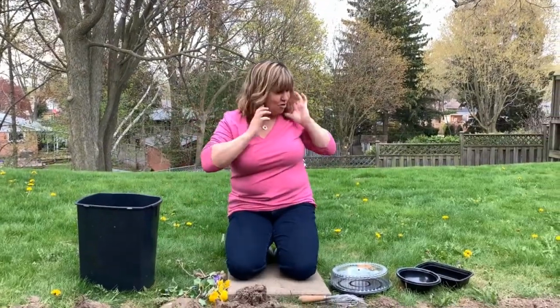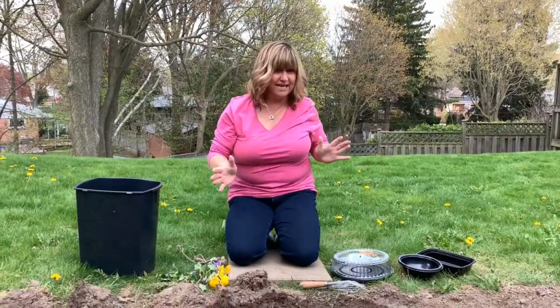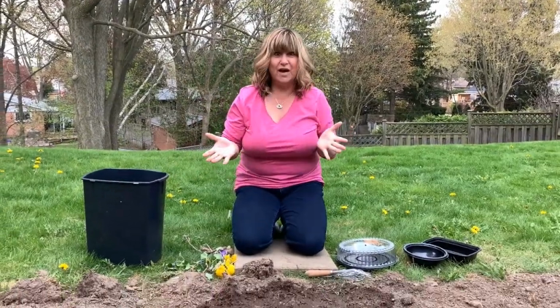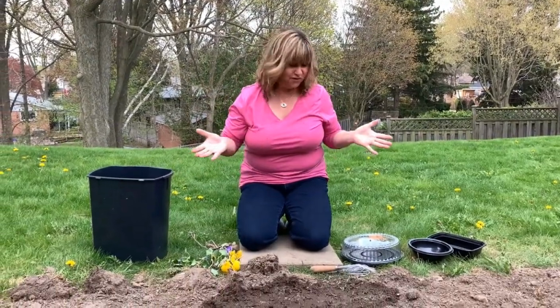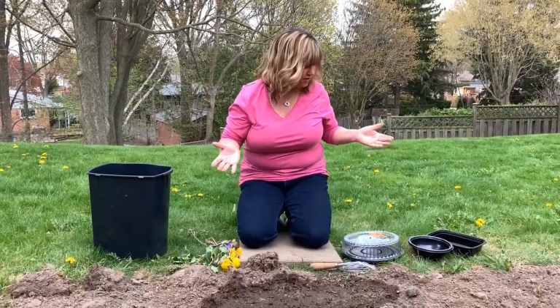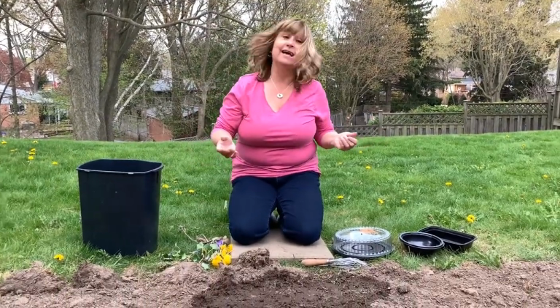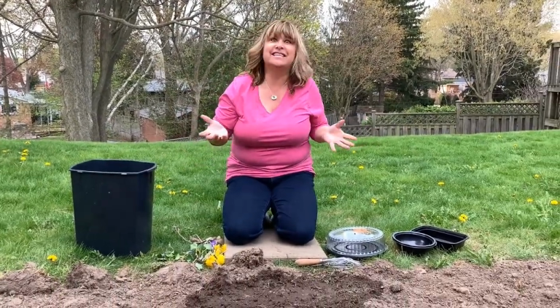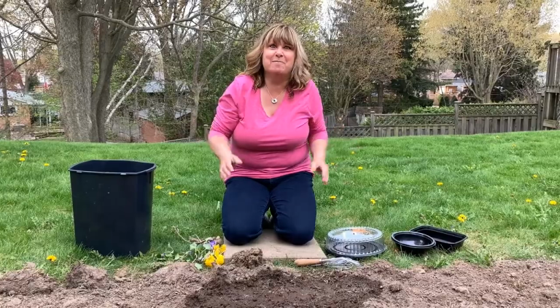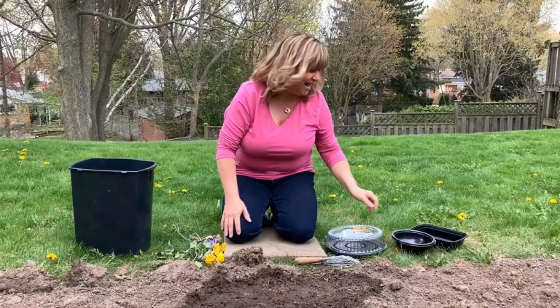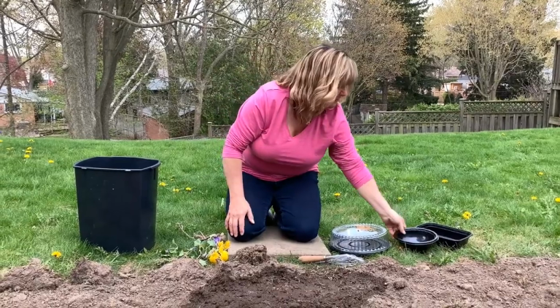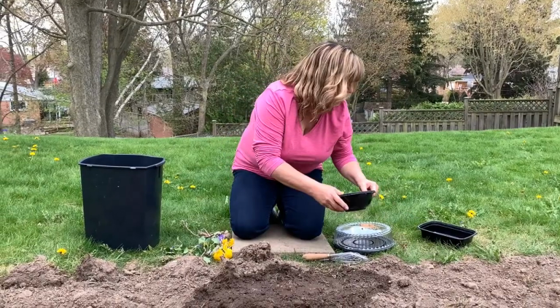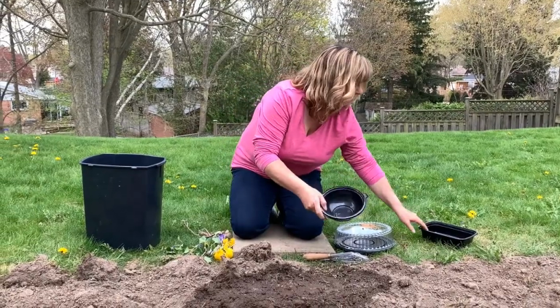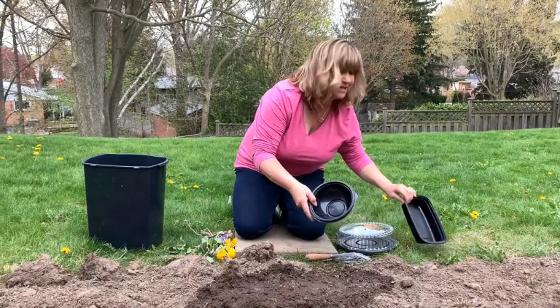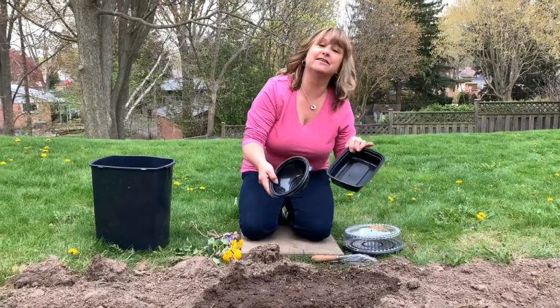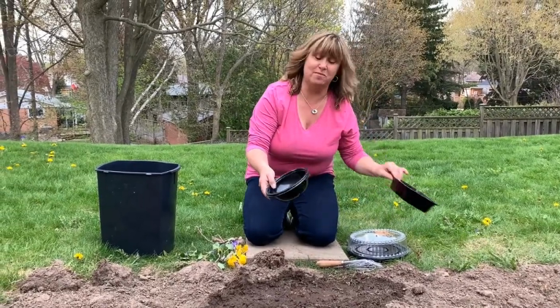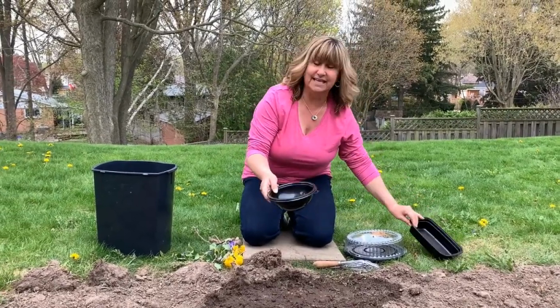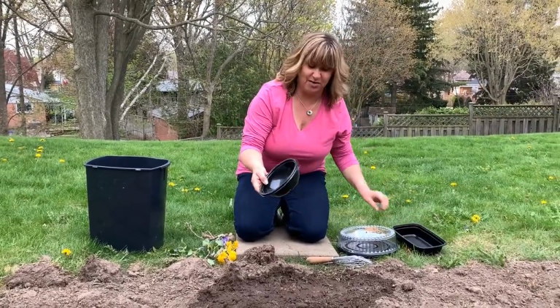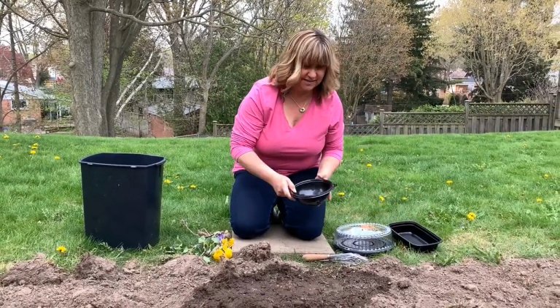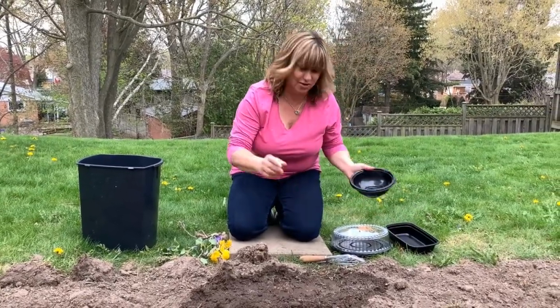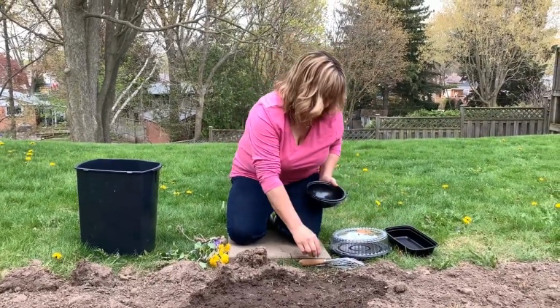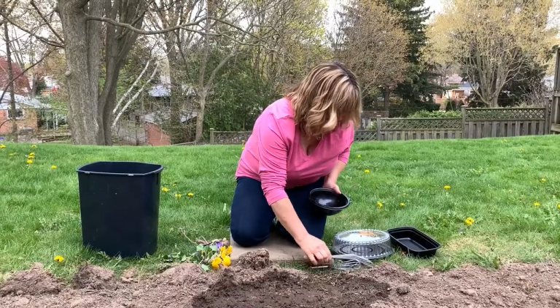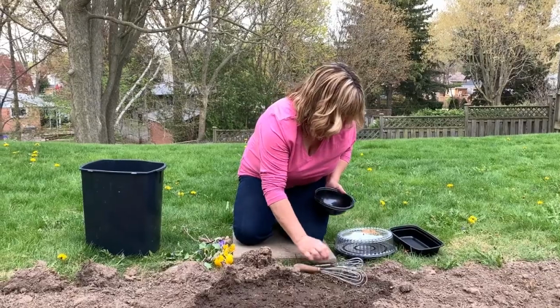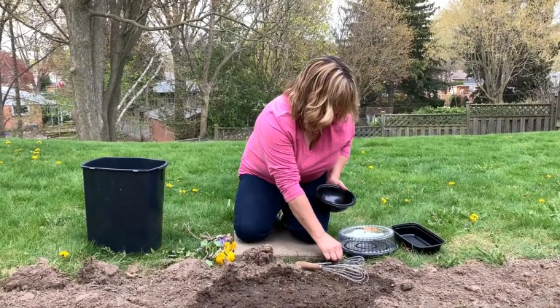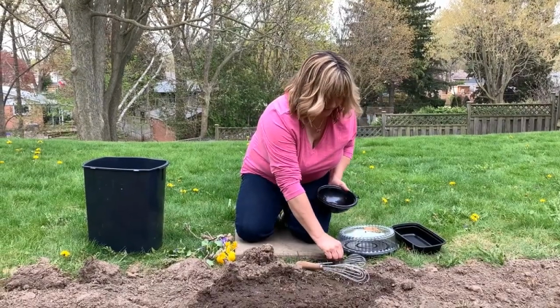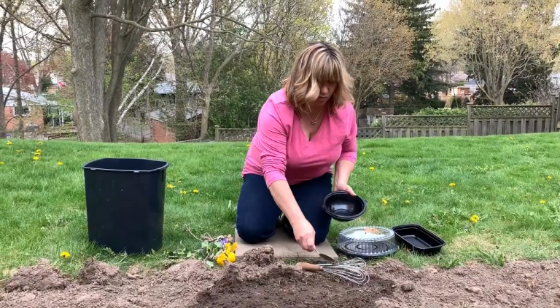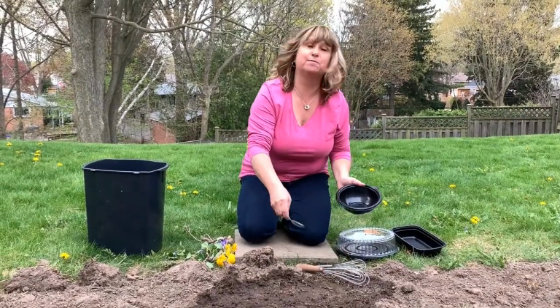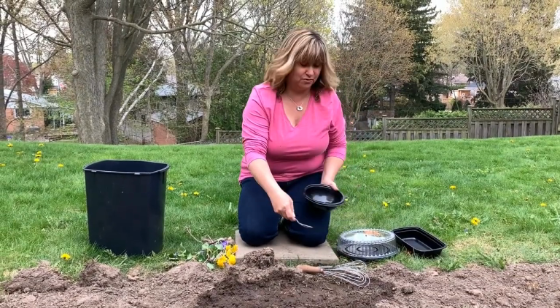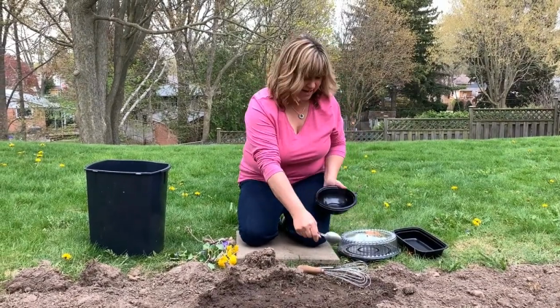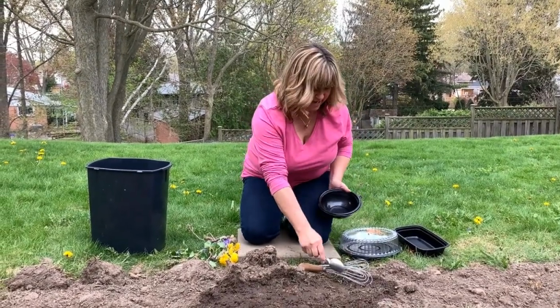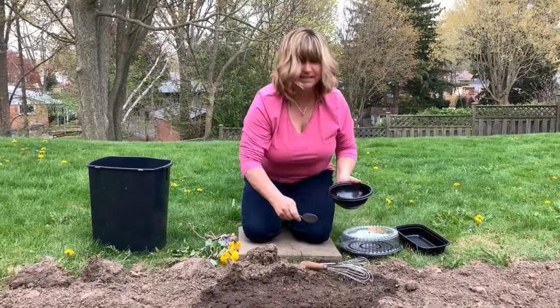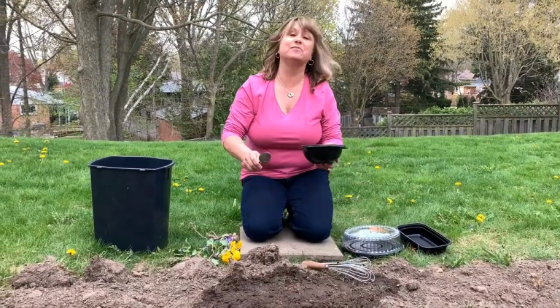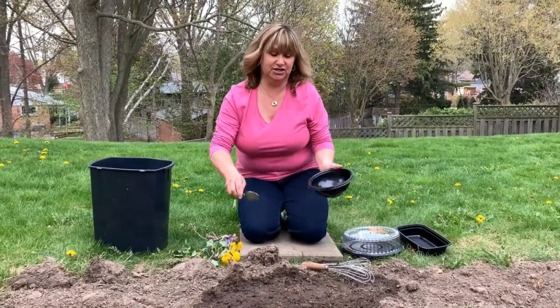Okay, so what can we do first? Let's make a mud pie. I've got these old containers from my recycling box and I'm going to make a mud pie. Get some old spoons and utensils from your kitchen.